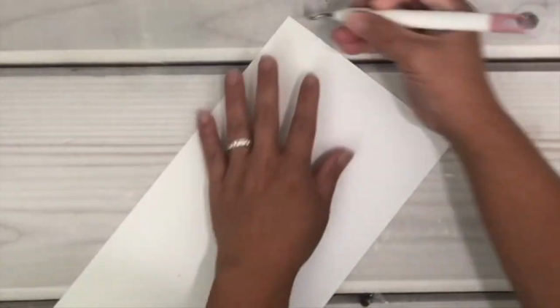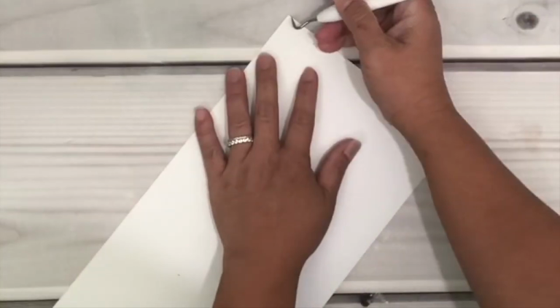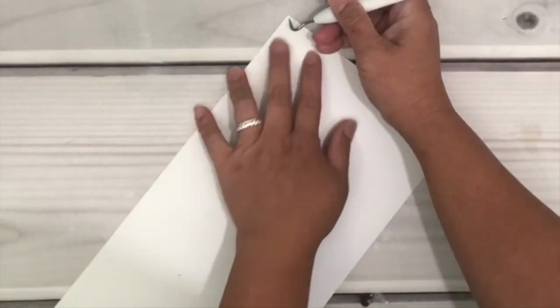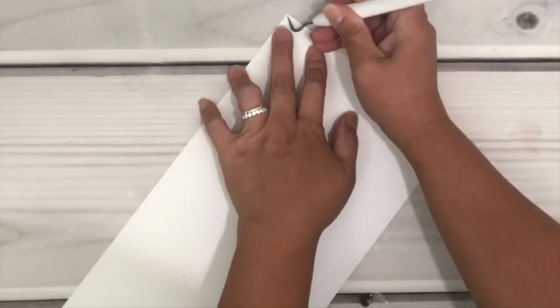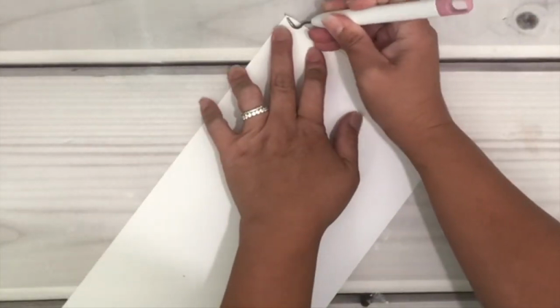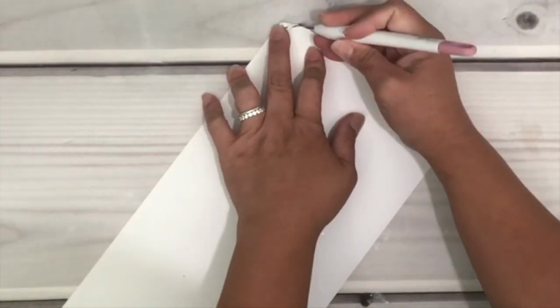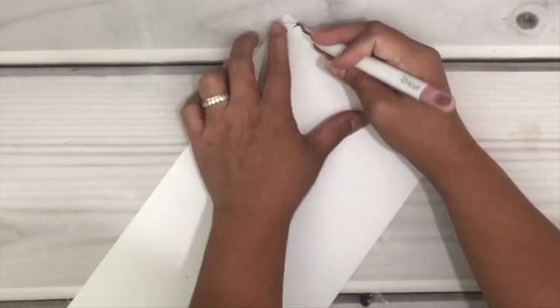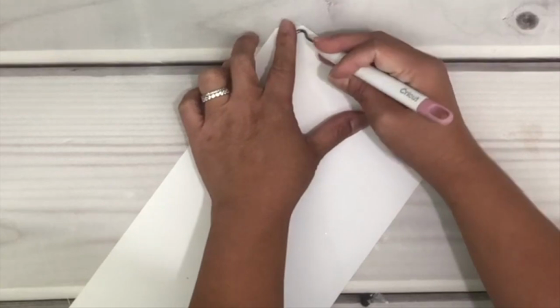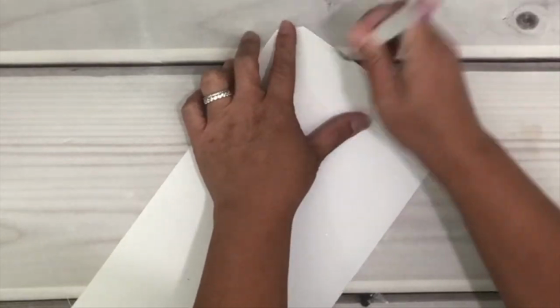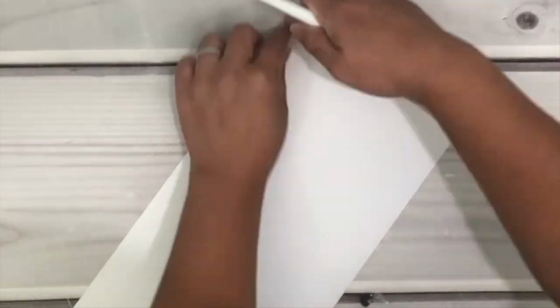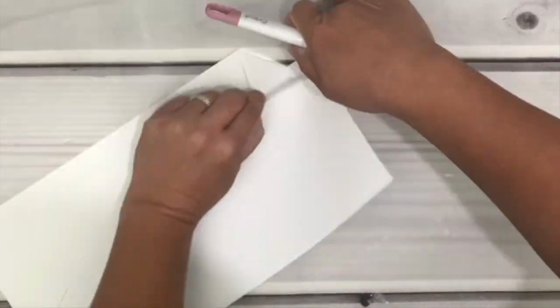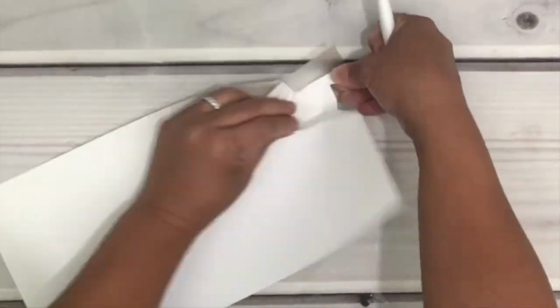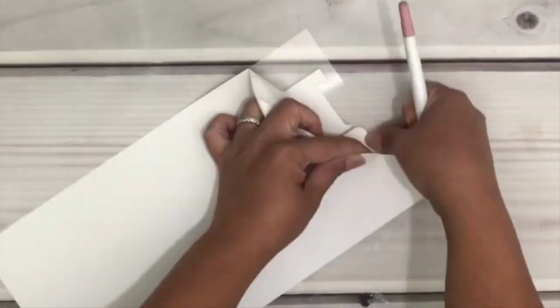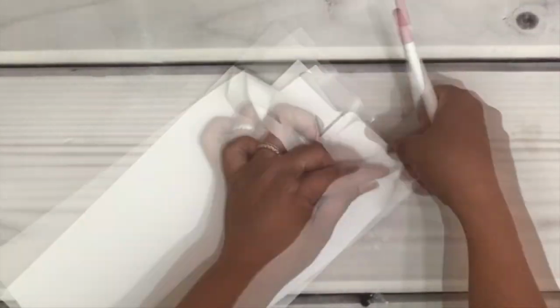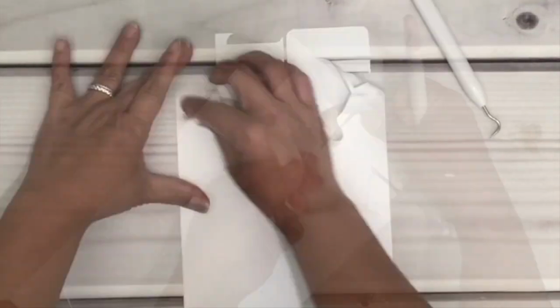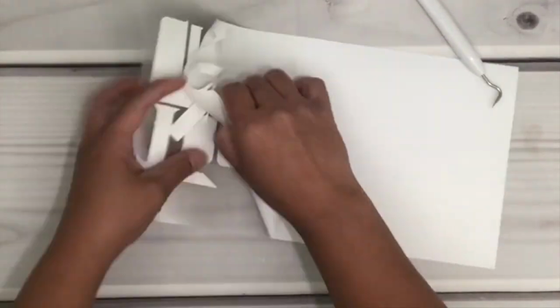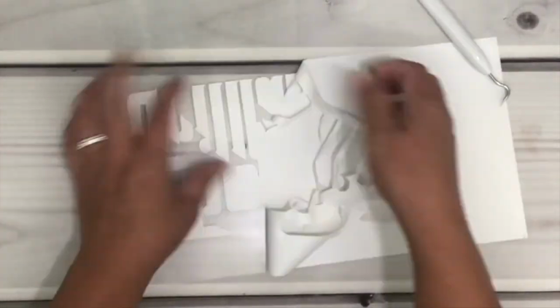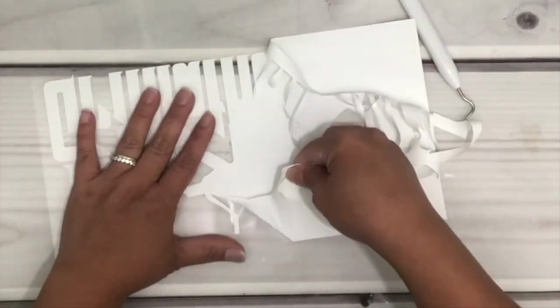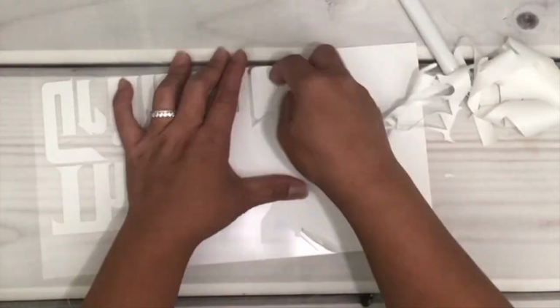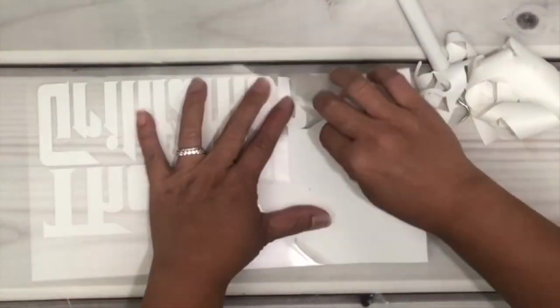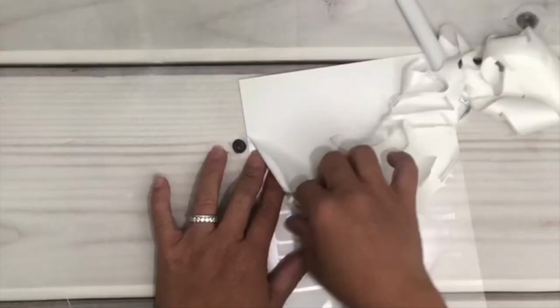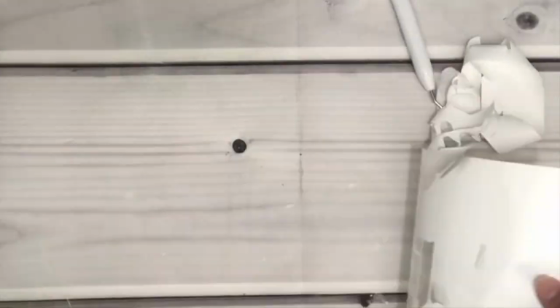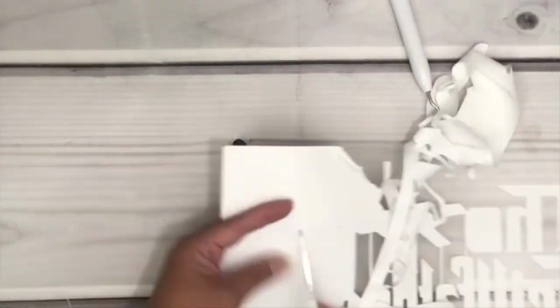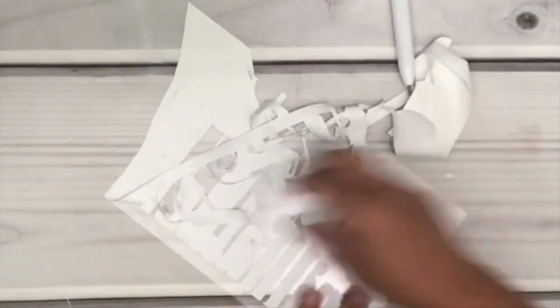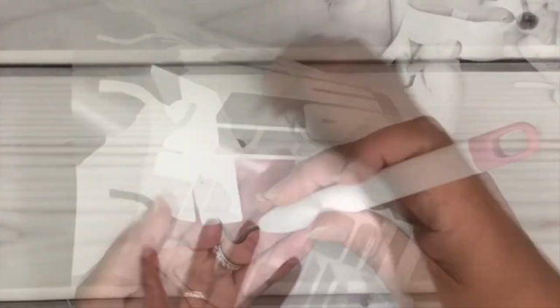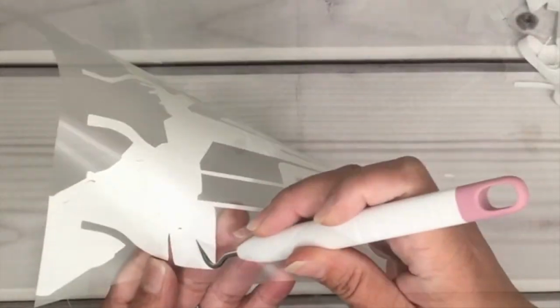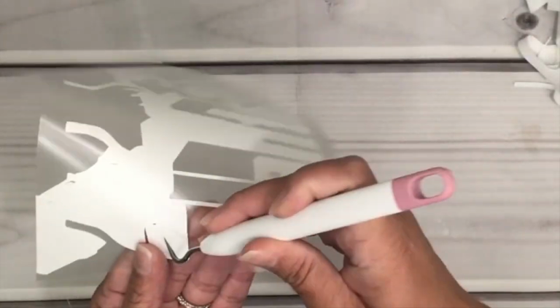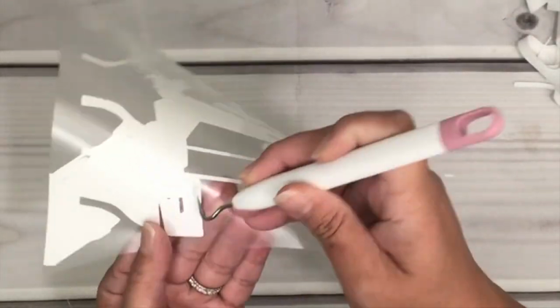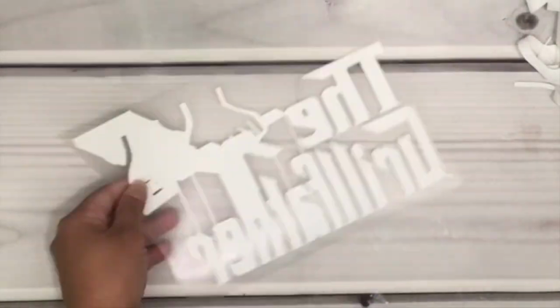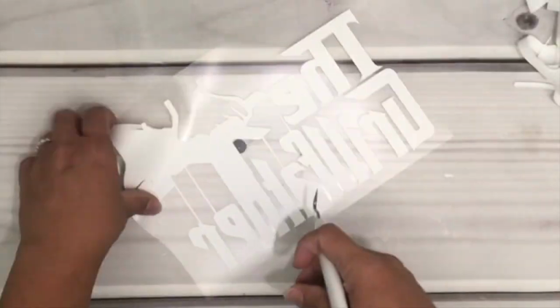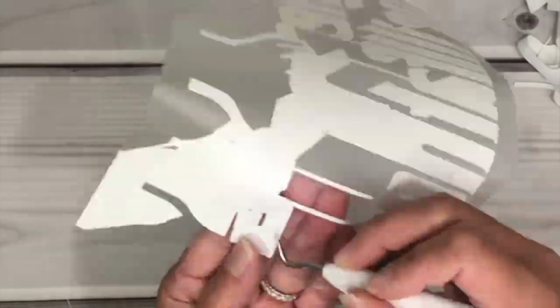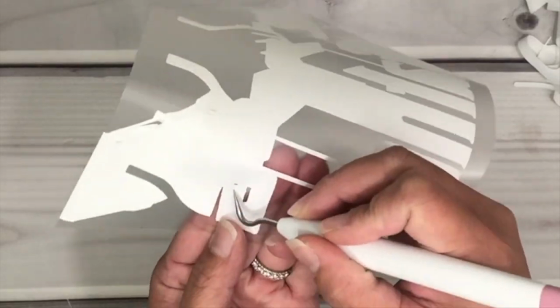When I weed I always start from the corner and just pull, then remove all the little pieces that aren't supposed to be there.